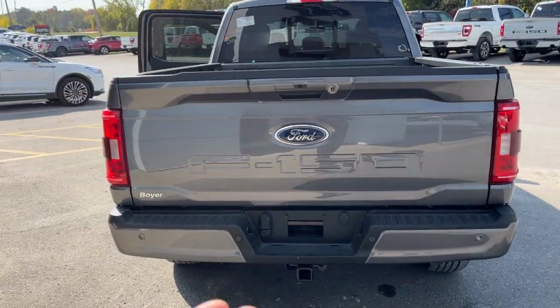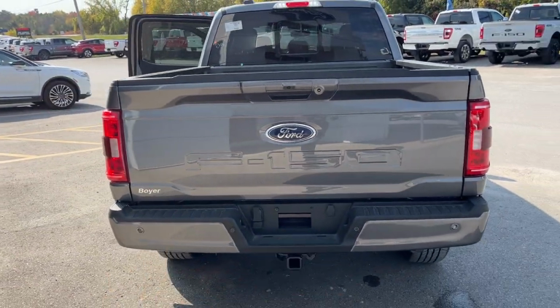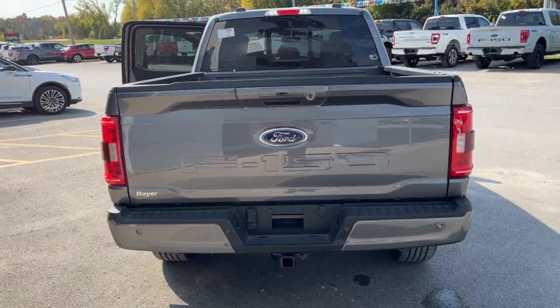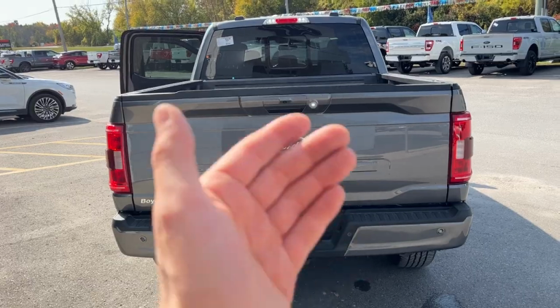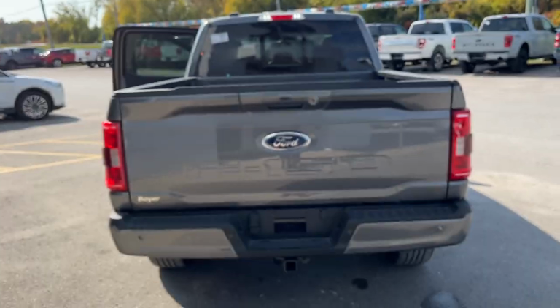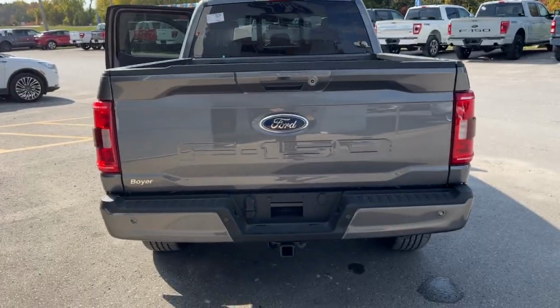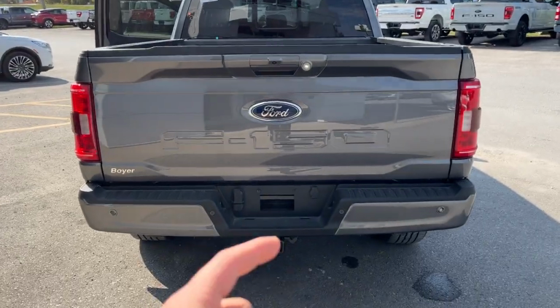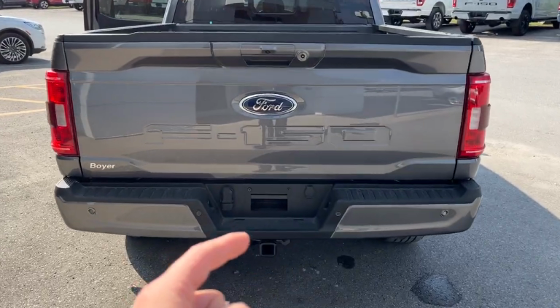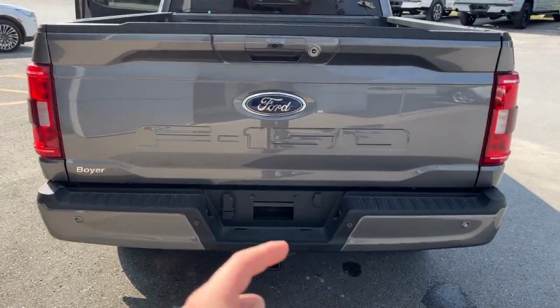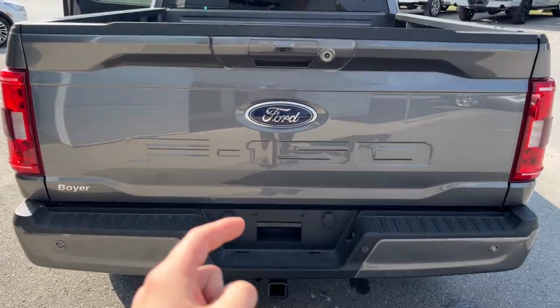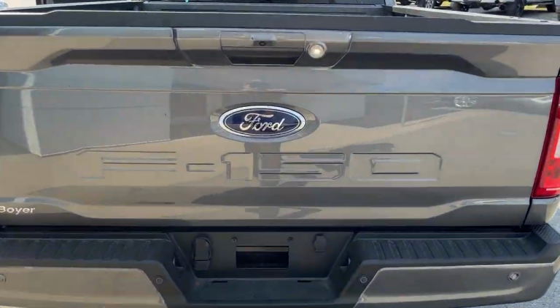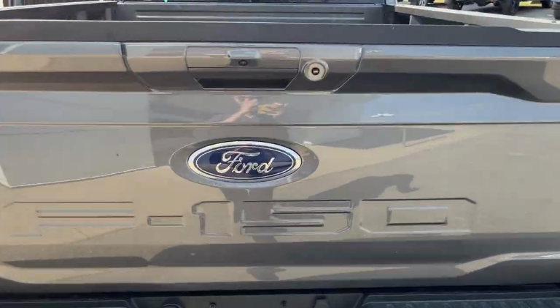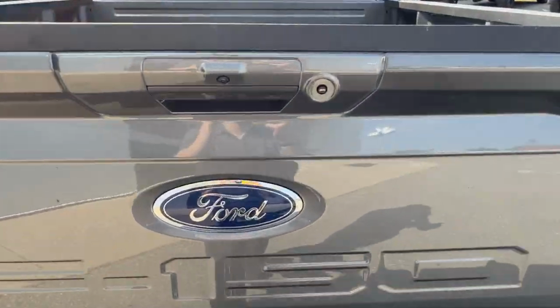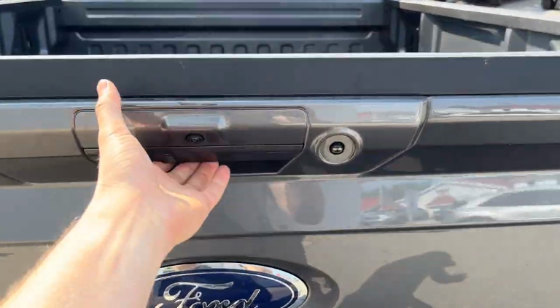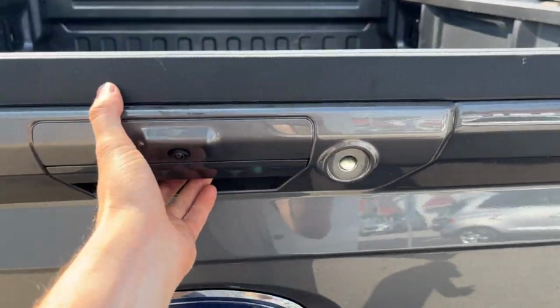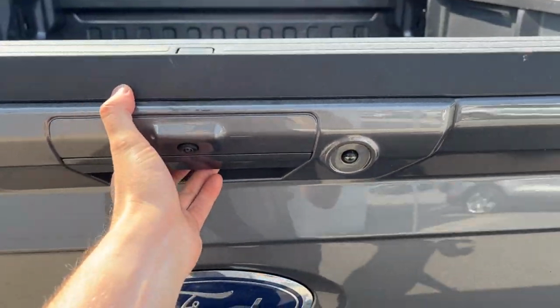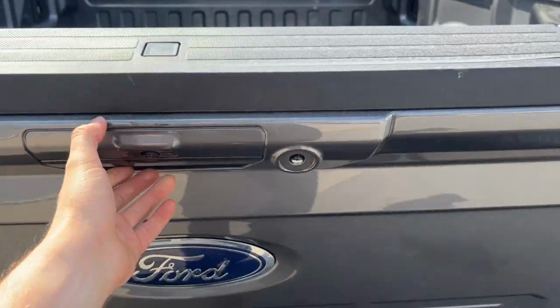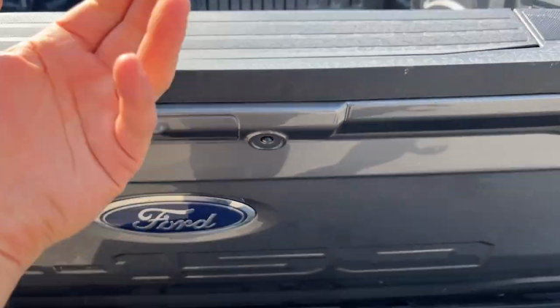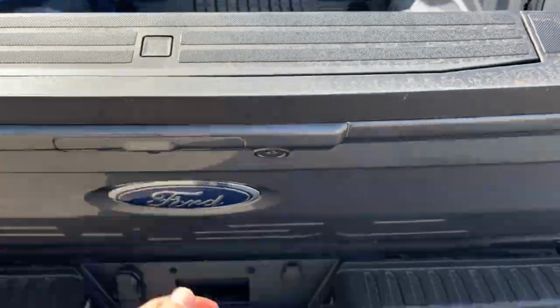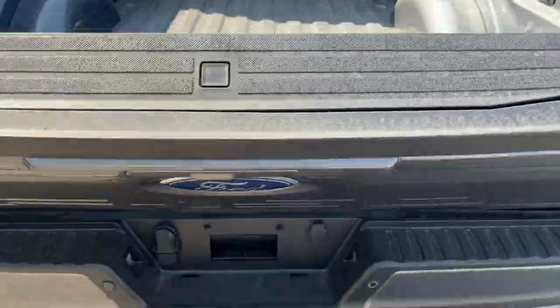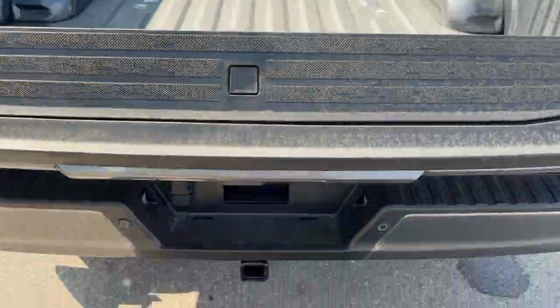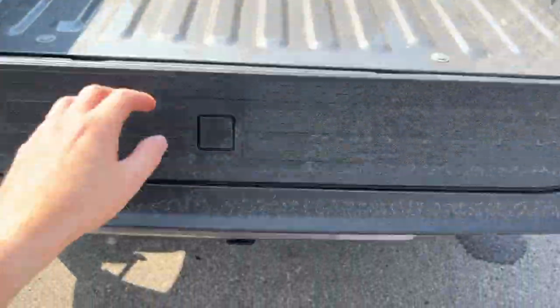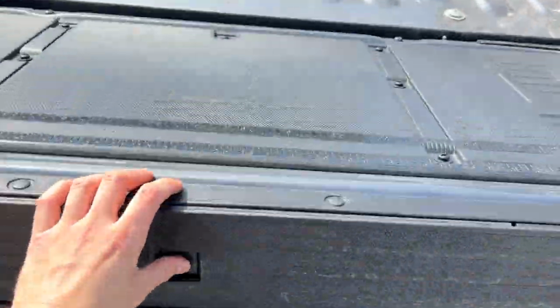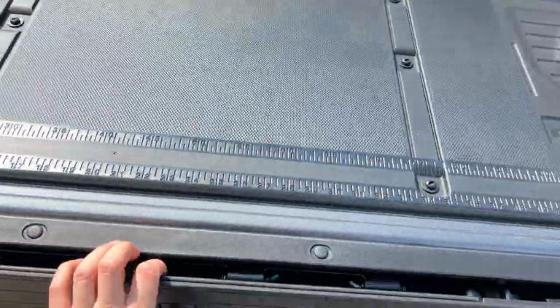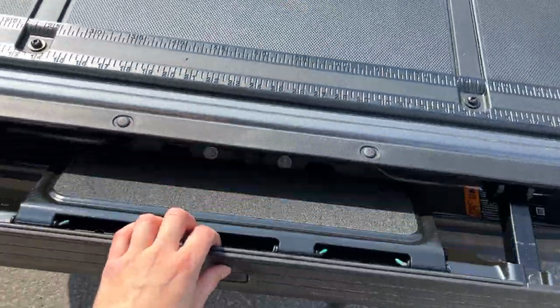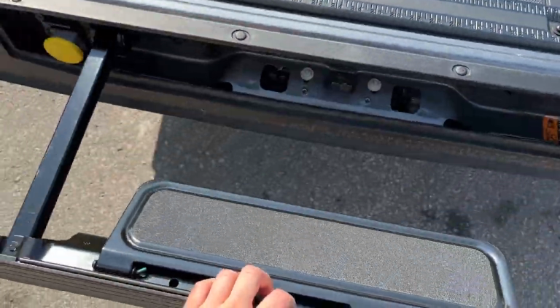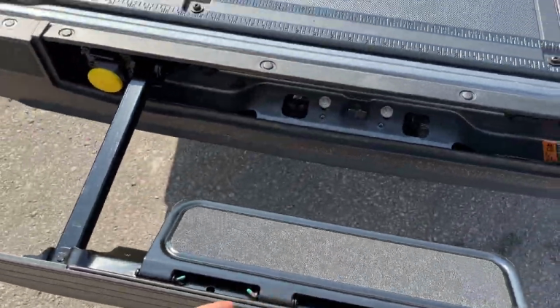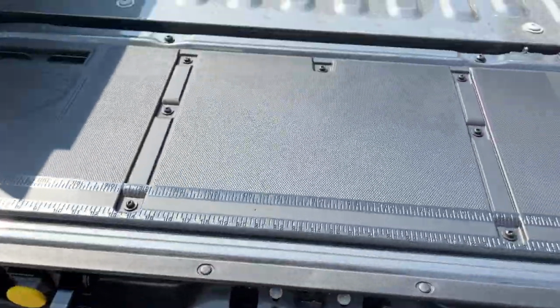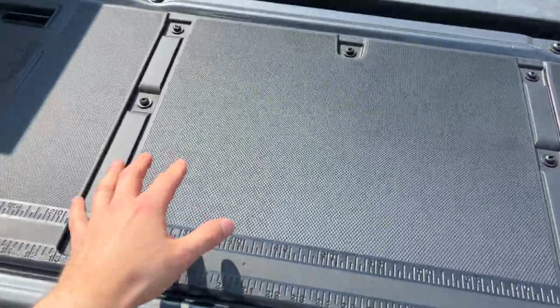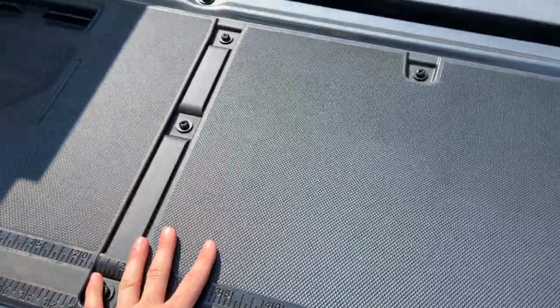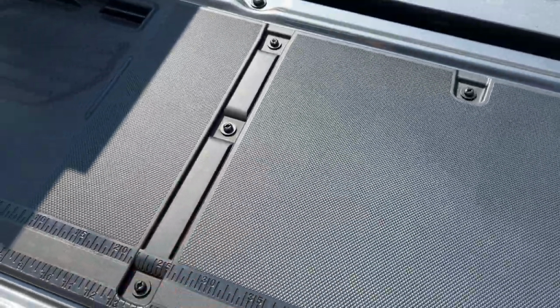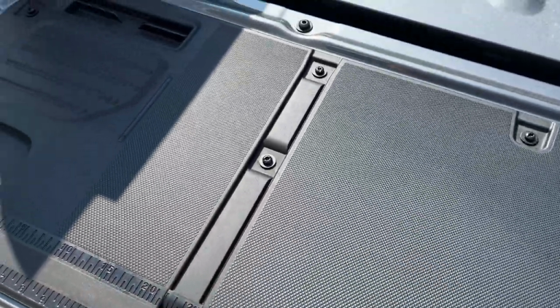You do have your reverse parking sensors and your reverse camera. It has your trailer tow package with your different connections, and it does have this soft ascending tailgate. And then you have the tailgate step built in here.